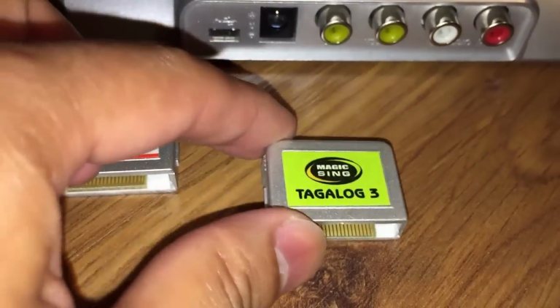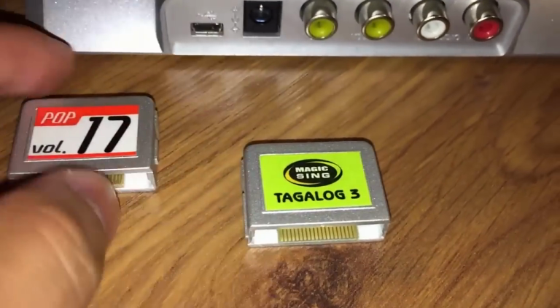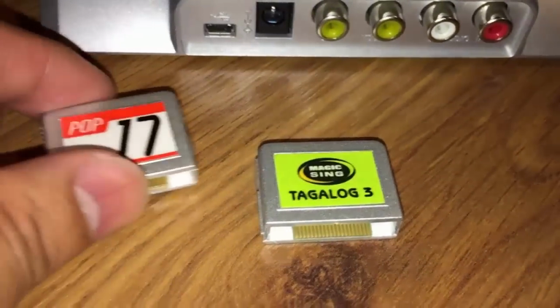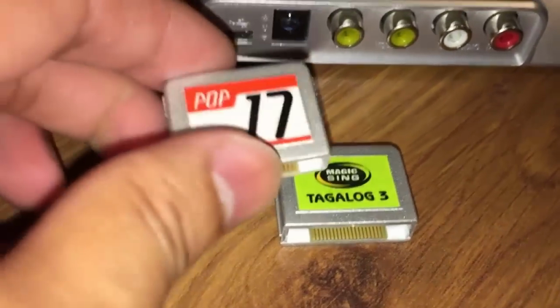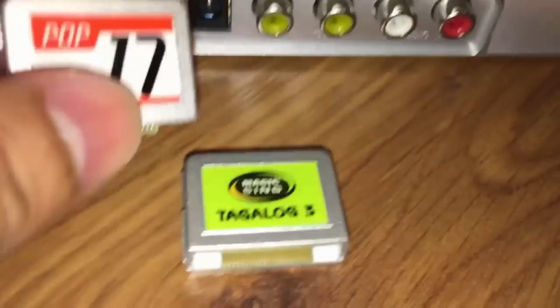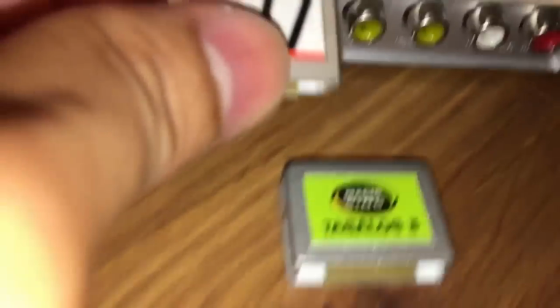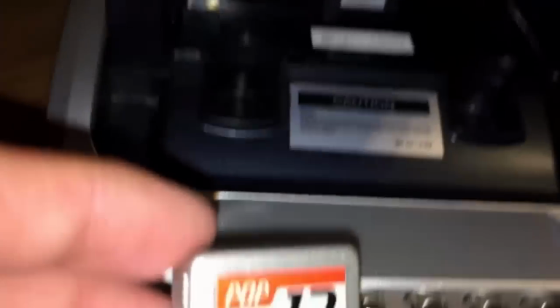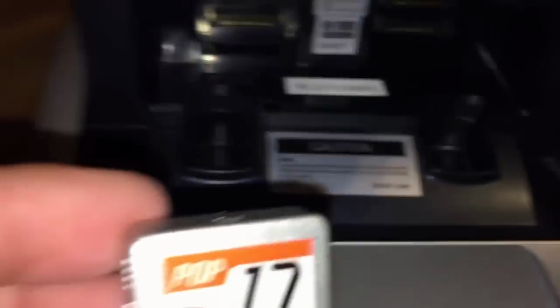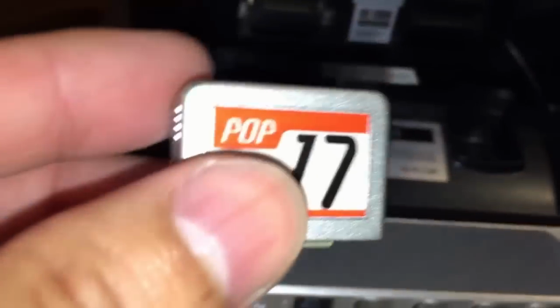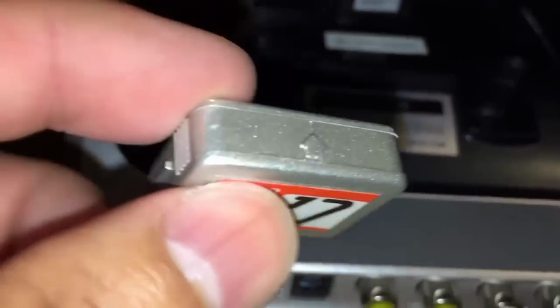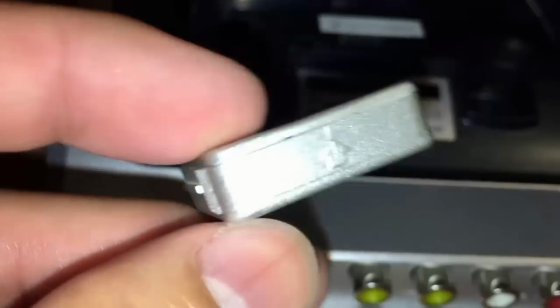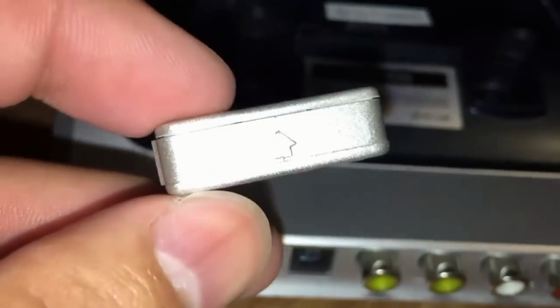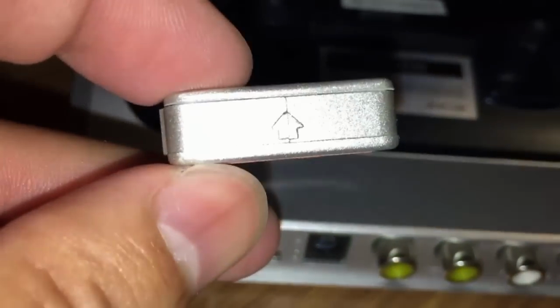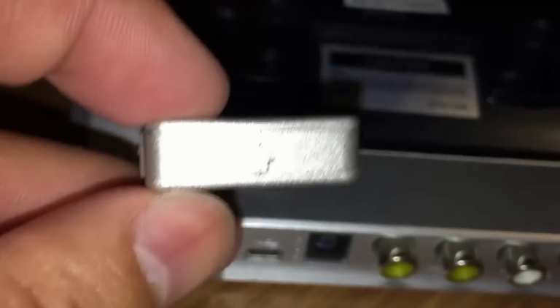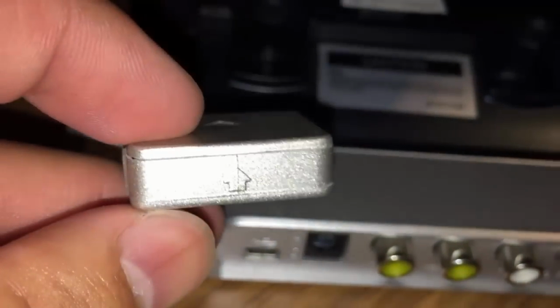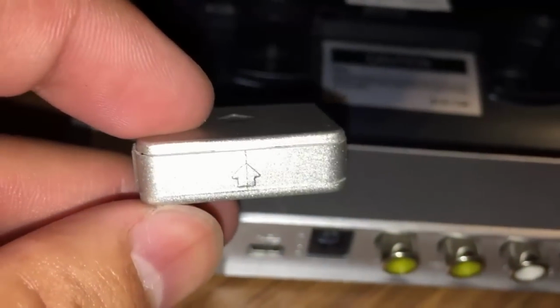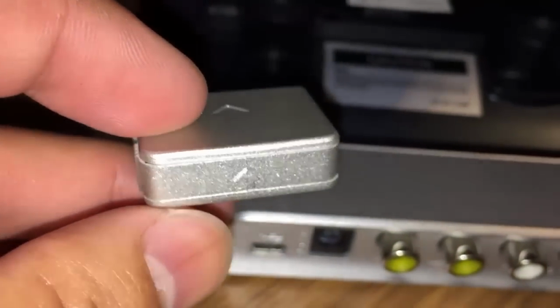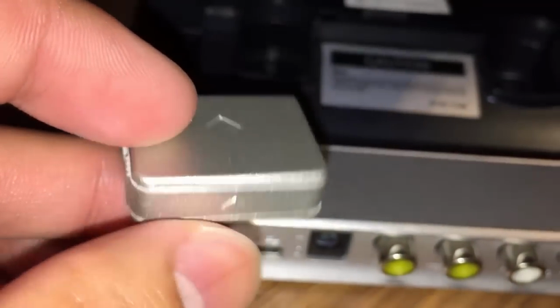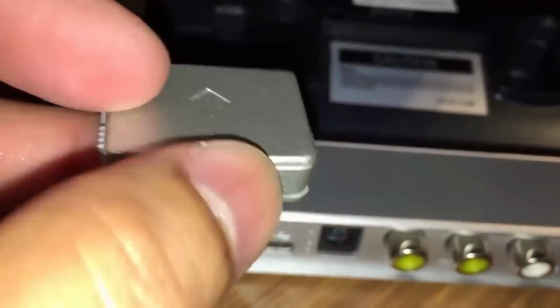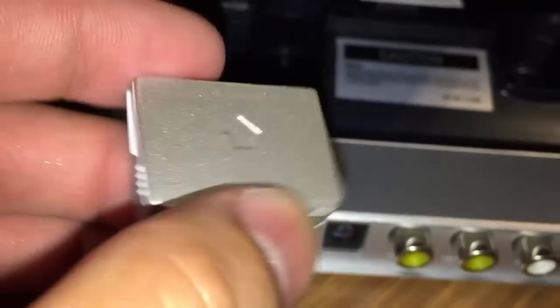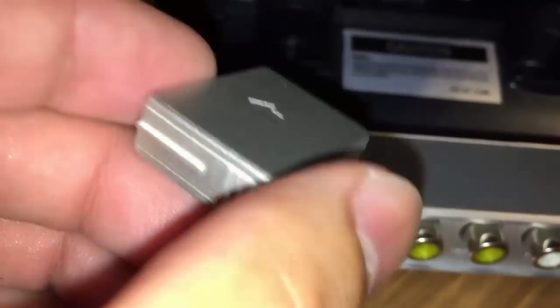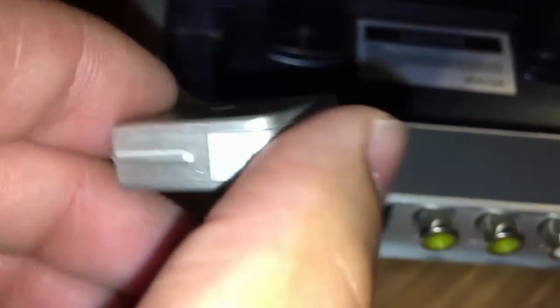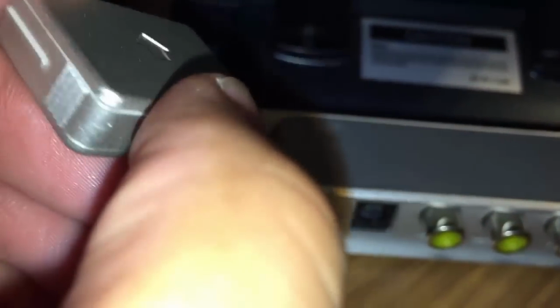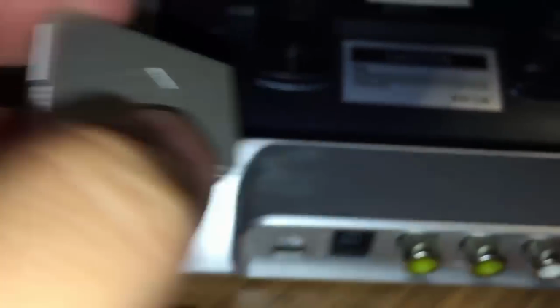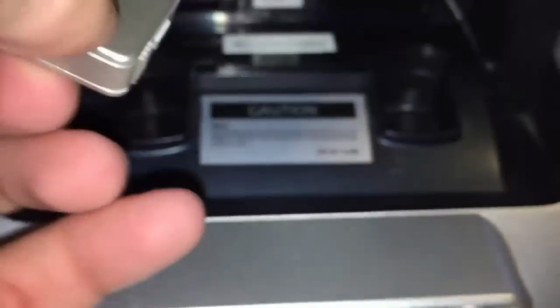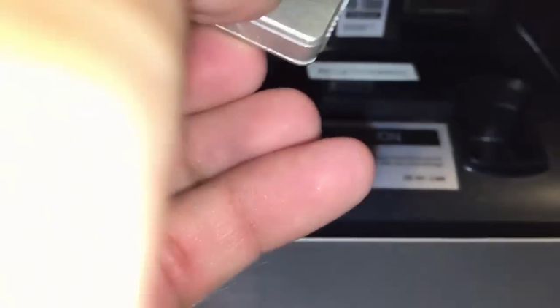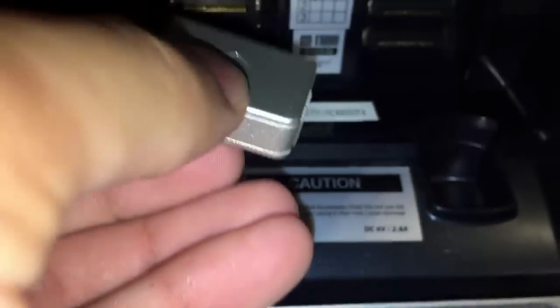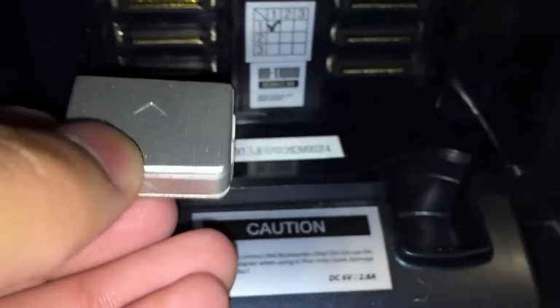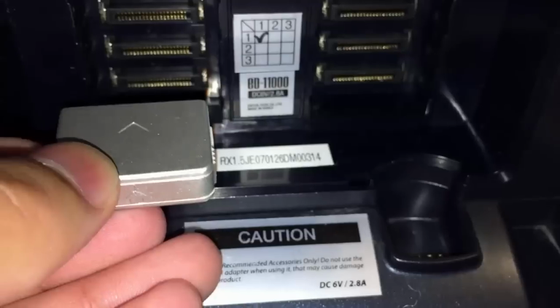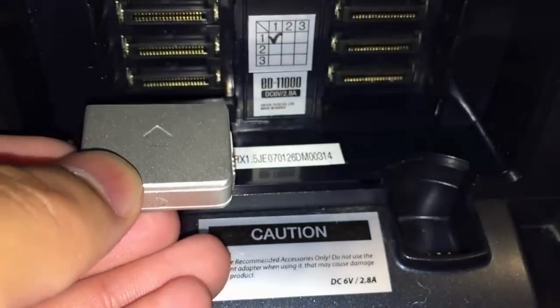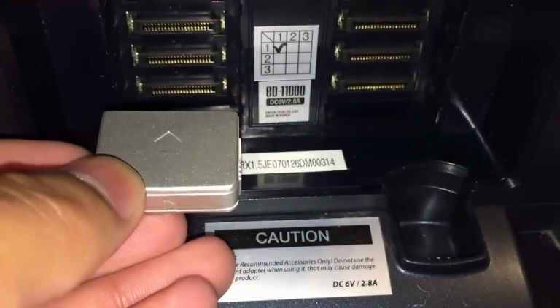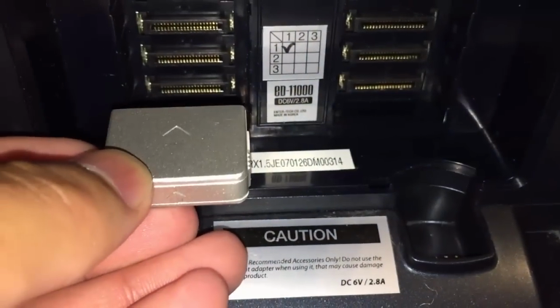It's very easy to plug in. As you can see here, you just make sure that the arrow is up and you slide it into the slot like that and just push it in.